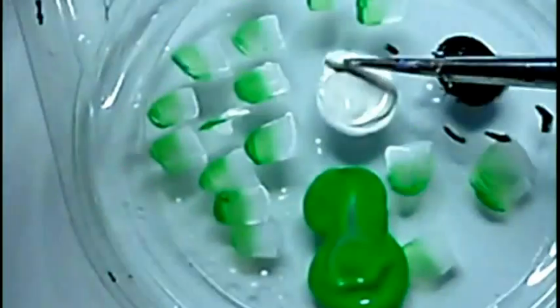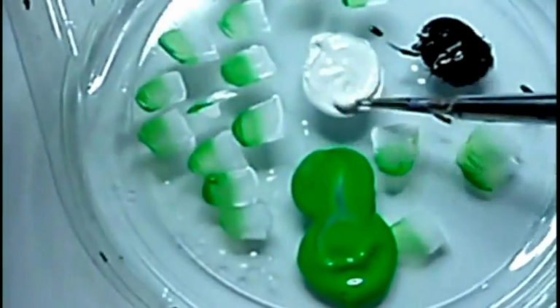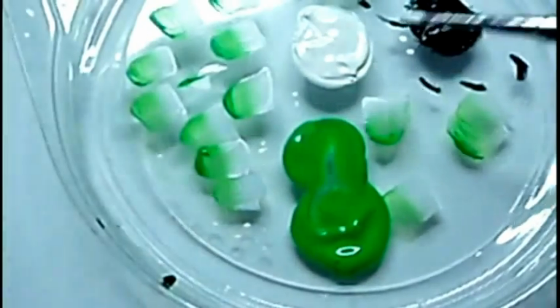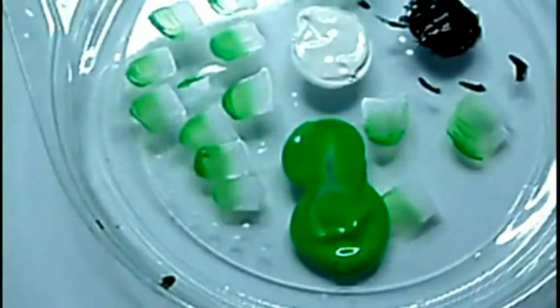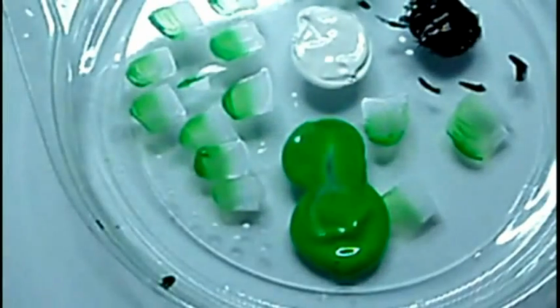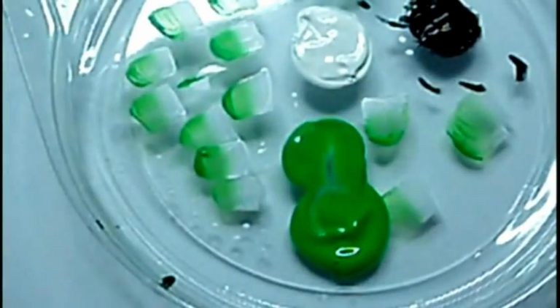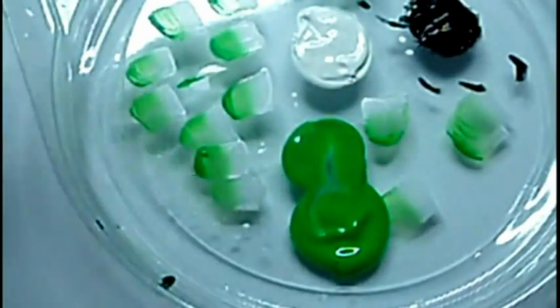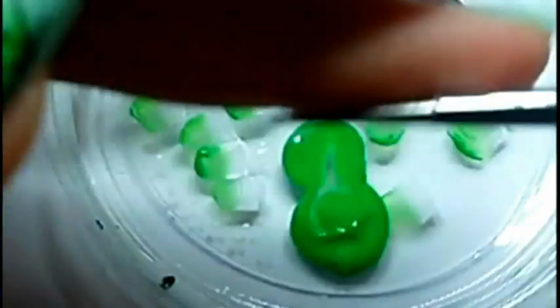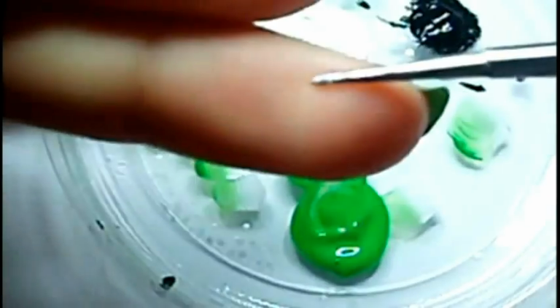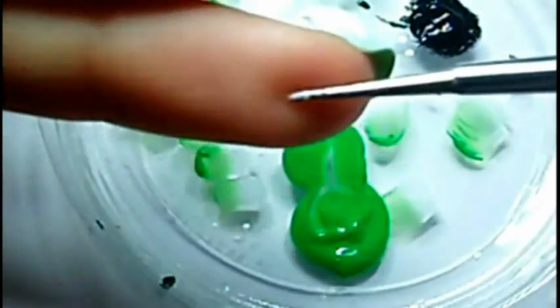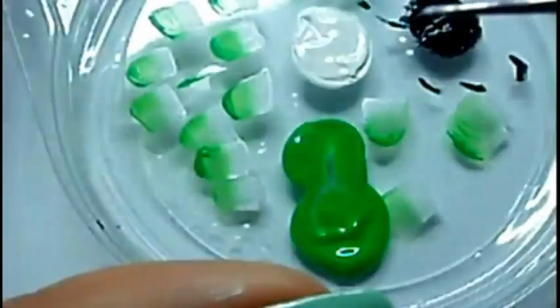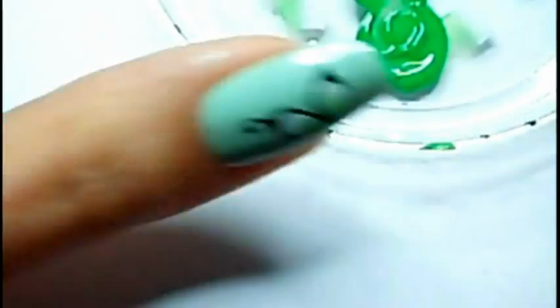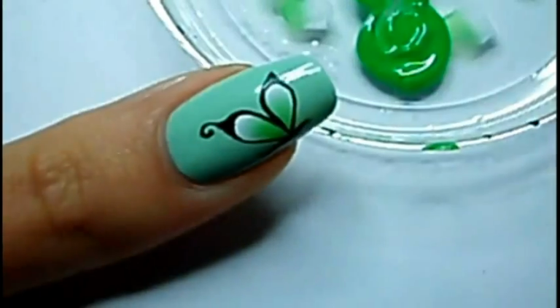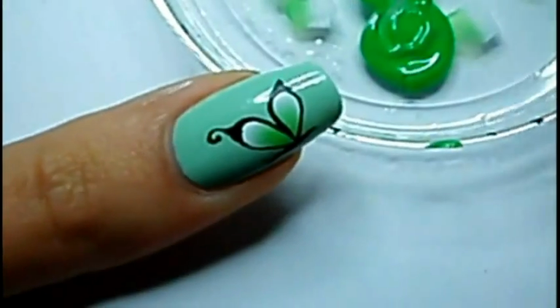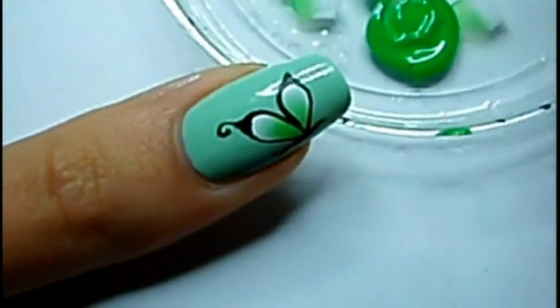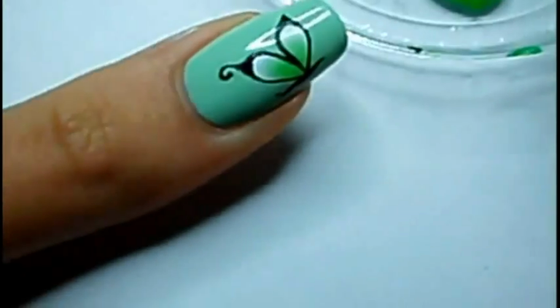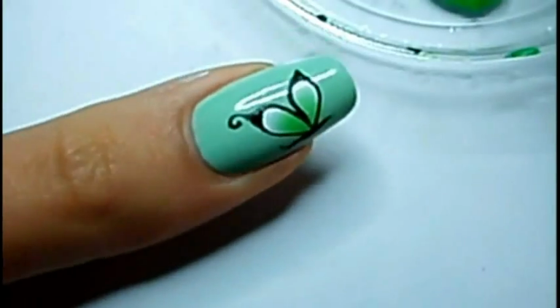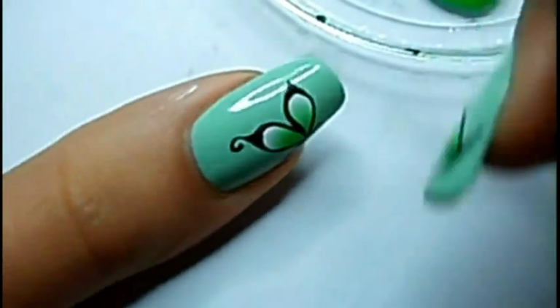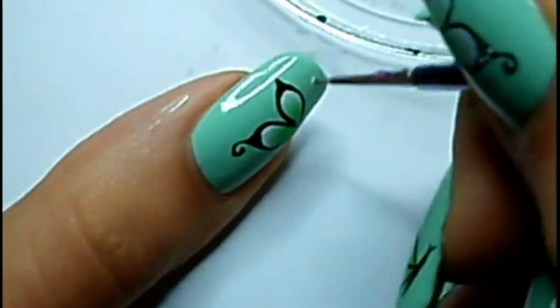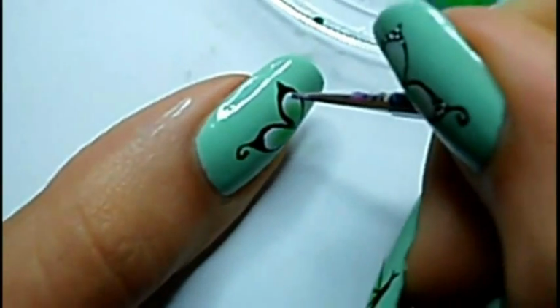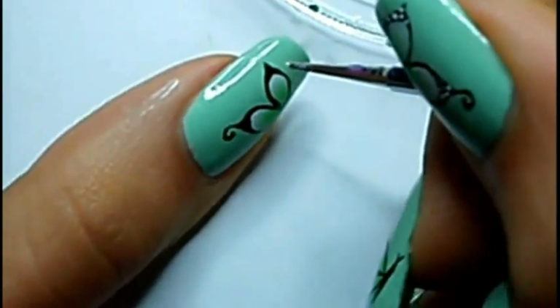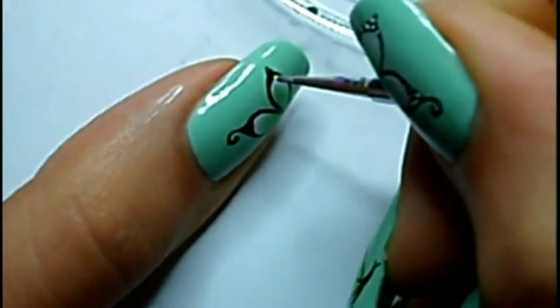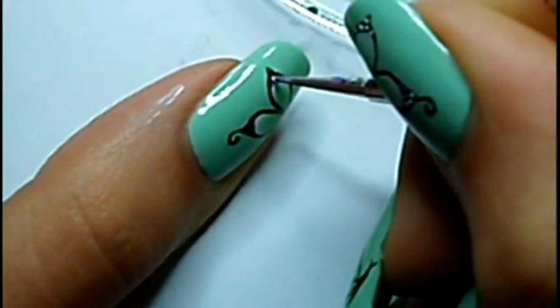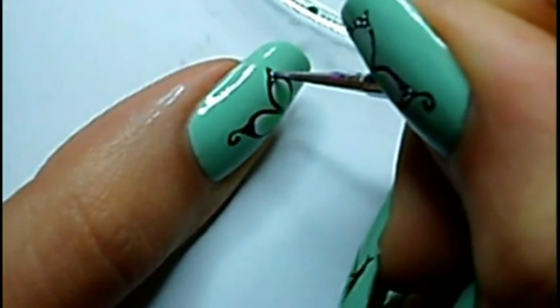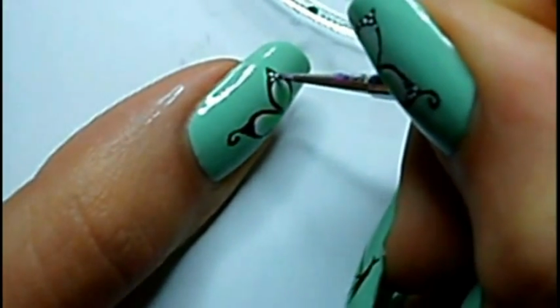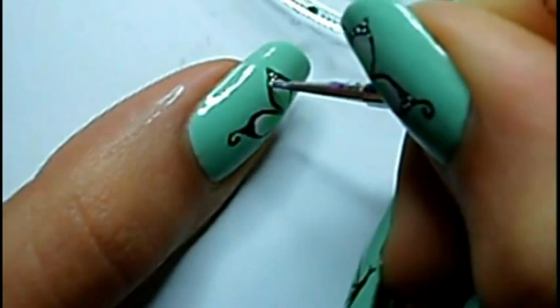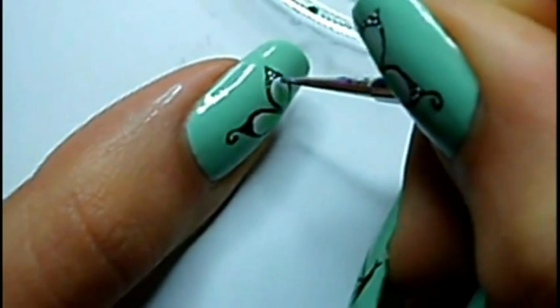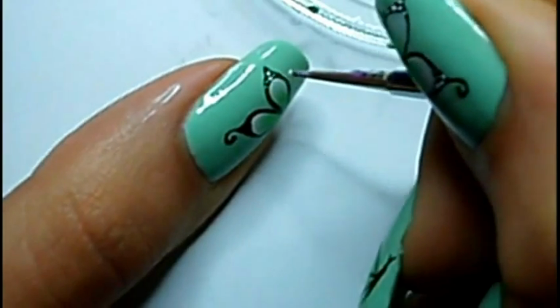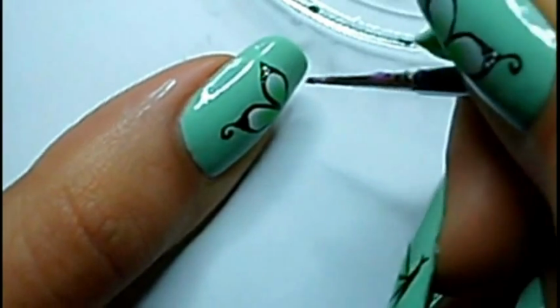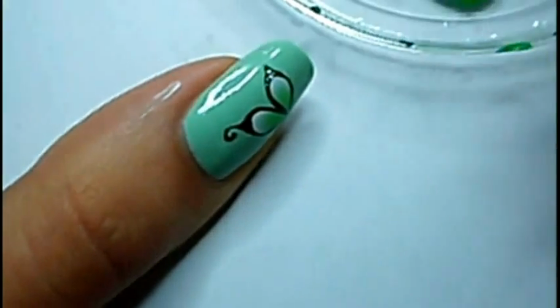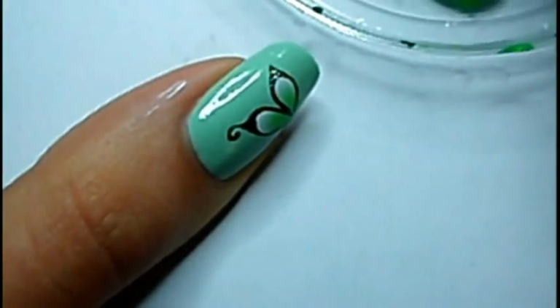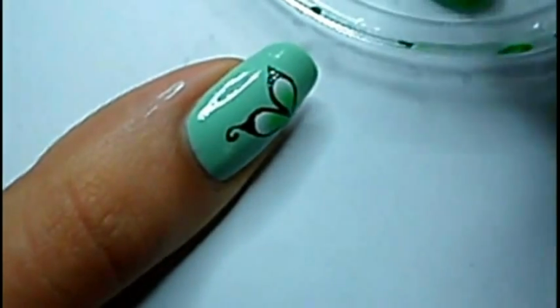Then I dilute my white paint to make tiny little dots with the dotting tool.